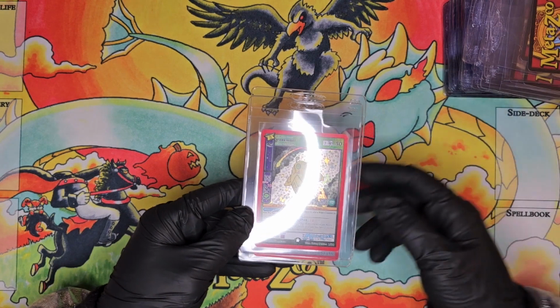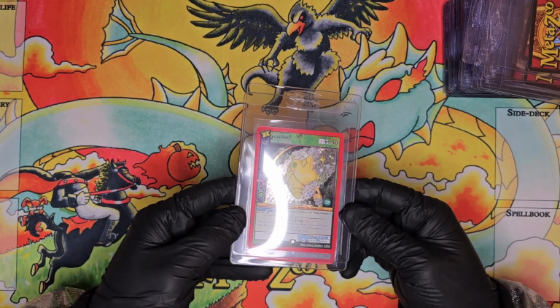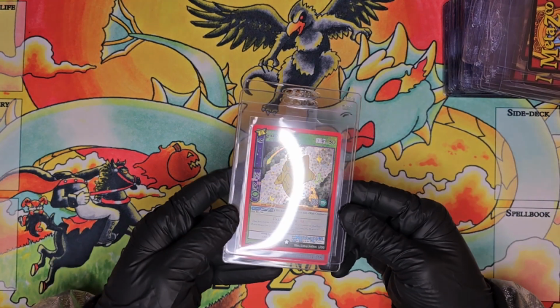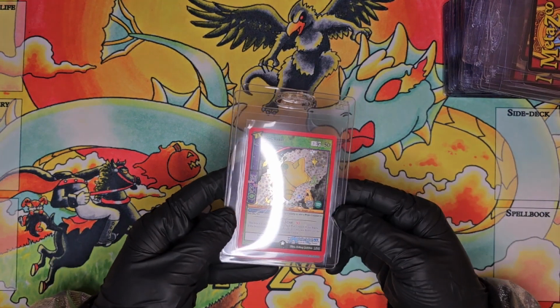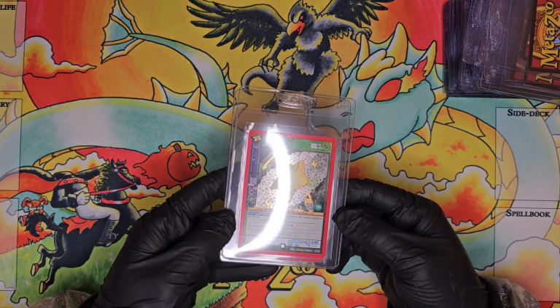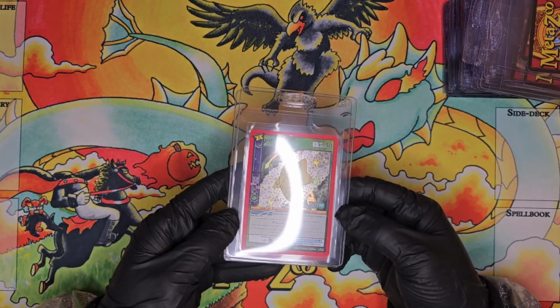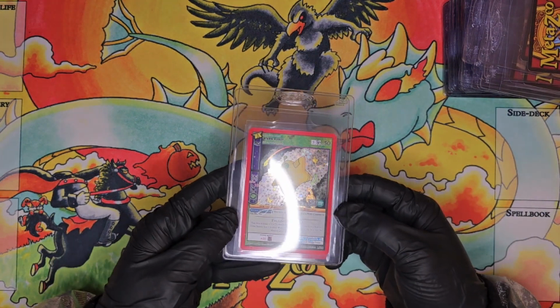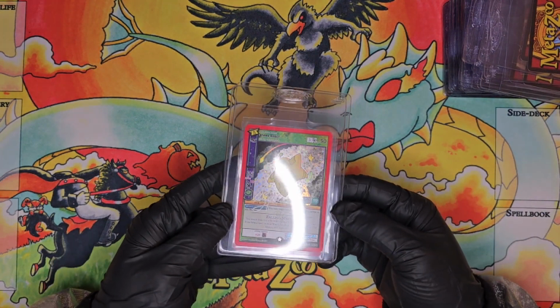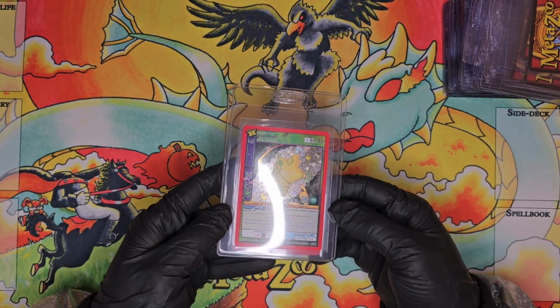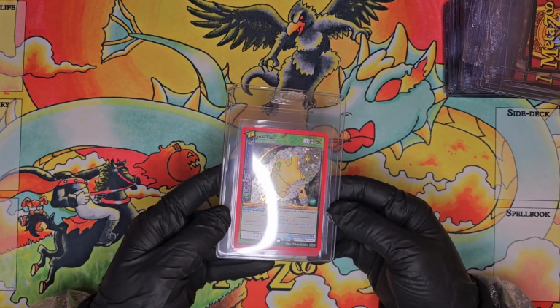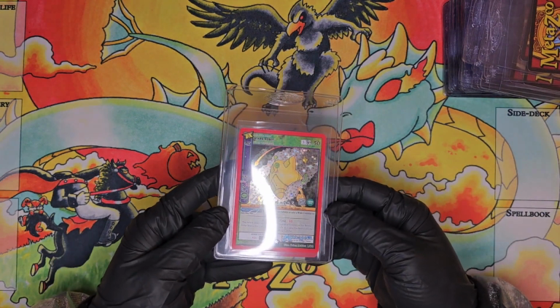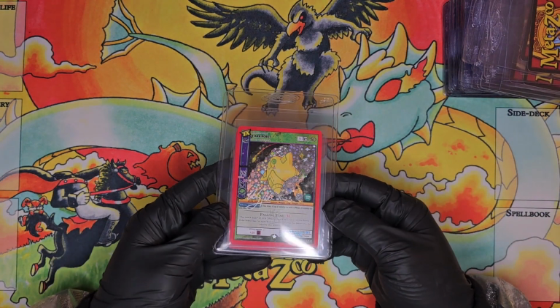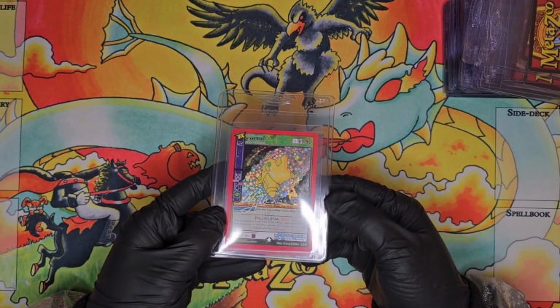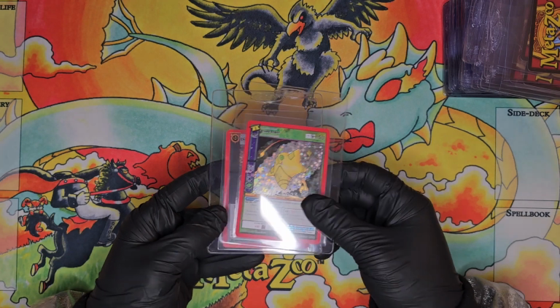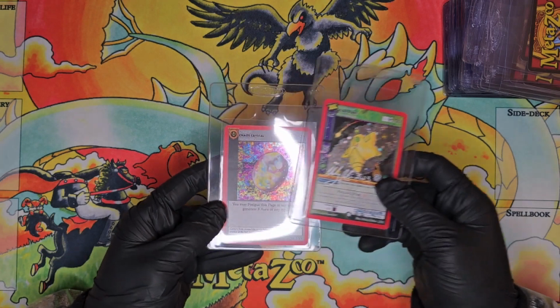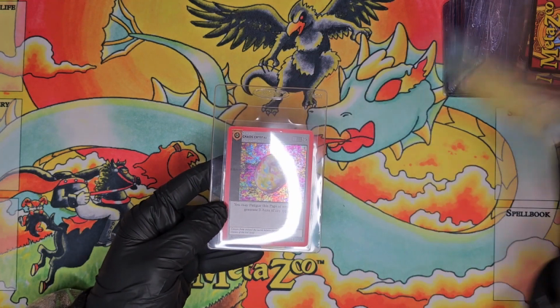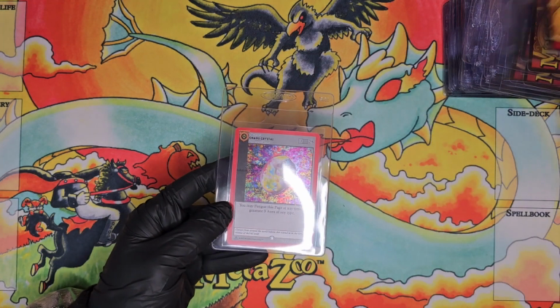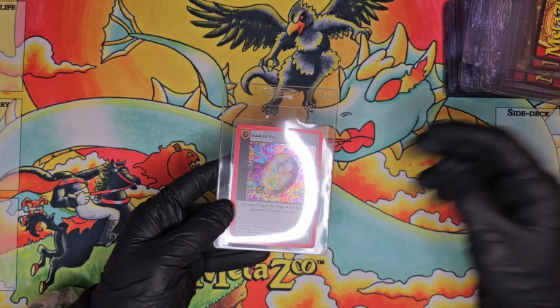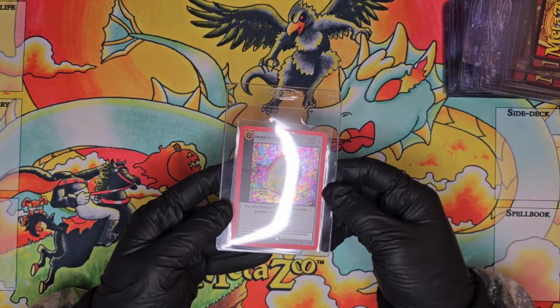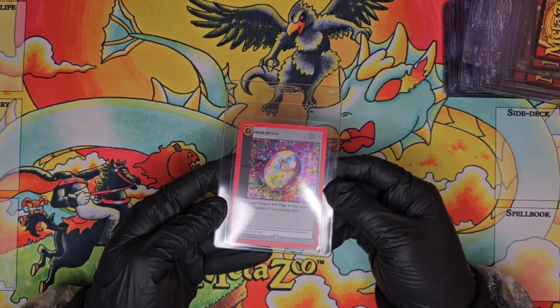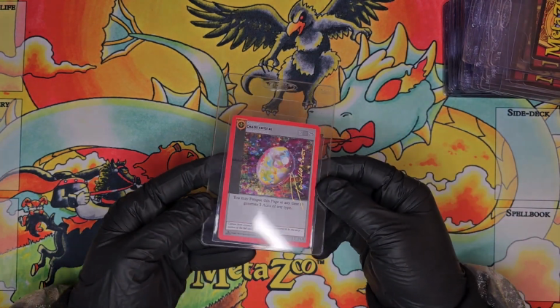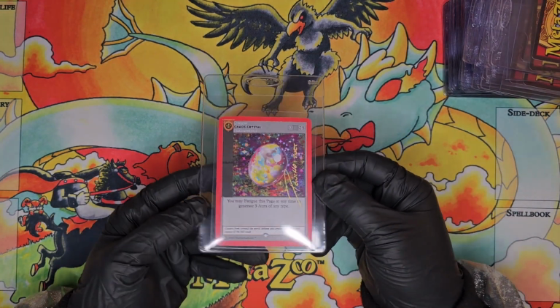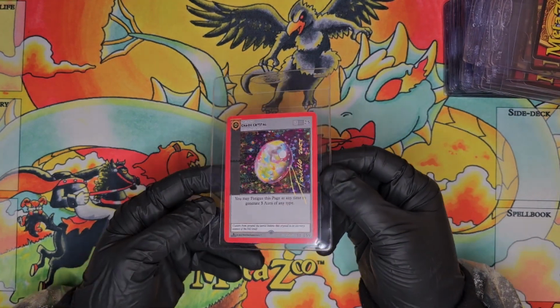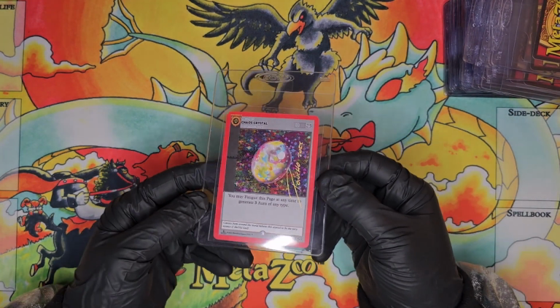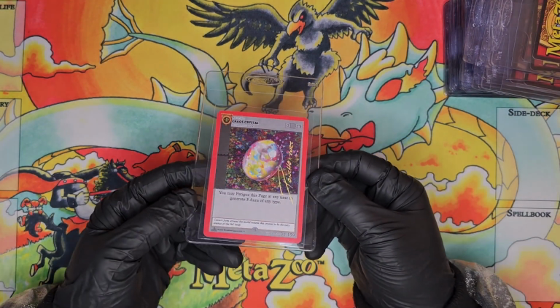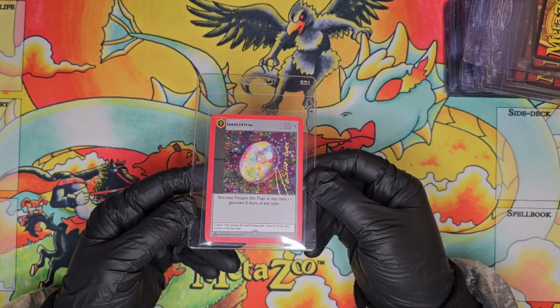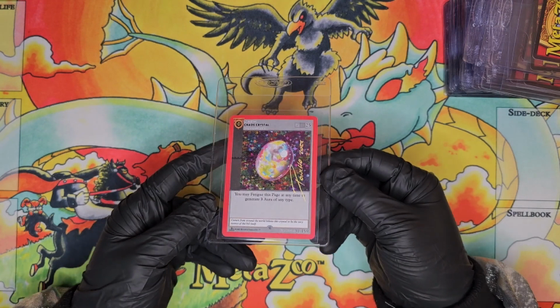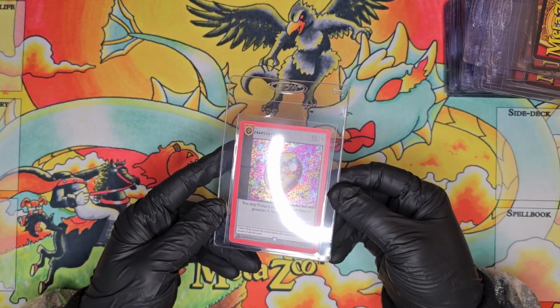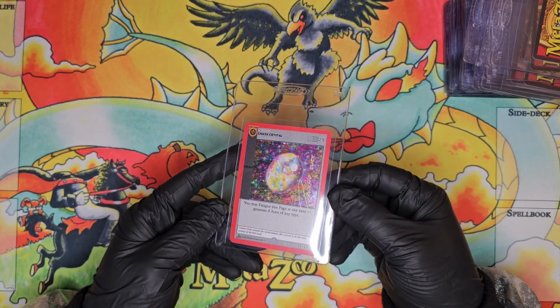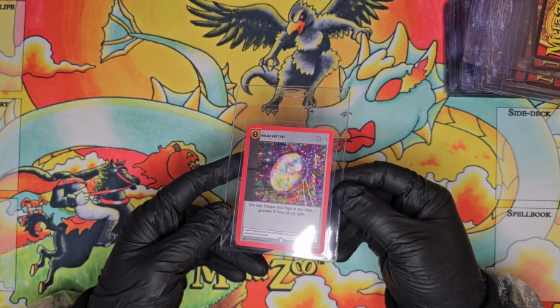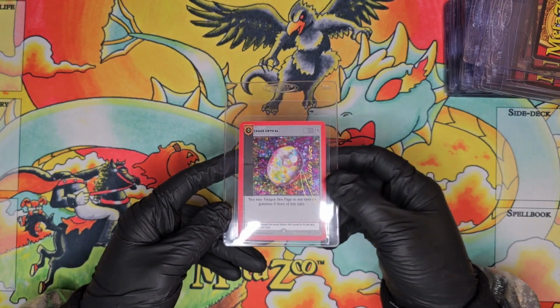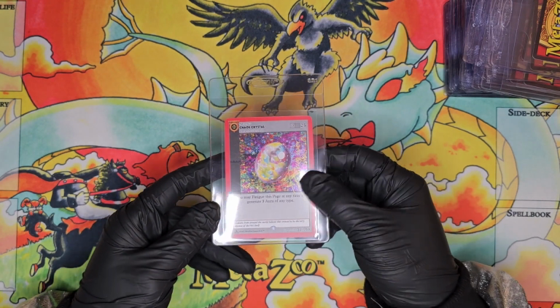Kelsey's signature on a full hollow first edition Mothman — pretty stoked on that one. Then we have a Hero Quest card, Stars Robot — another Kelsey signature. And then a first edition full hollow Chaos Crystal signed by Poncho, with 2022 on there.